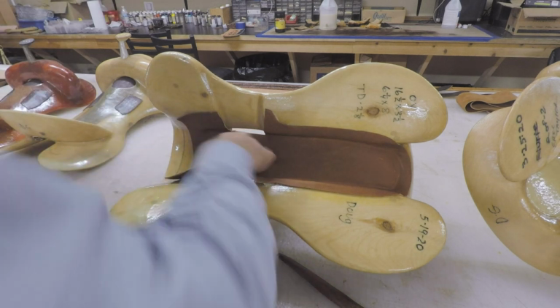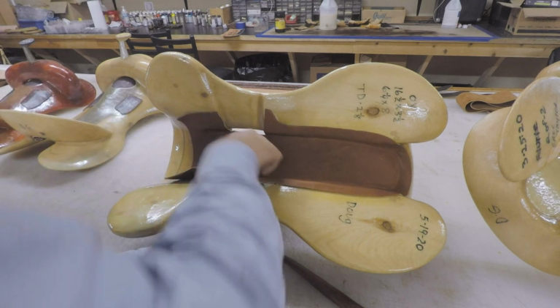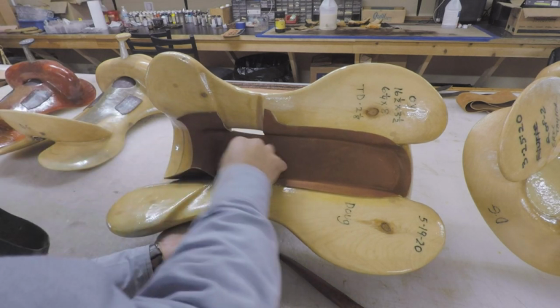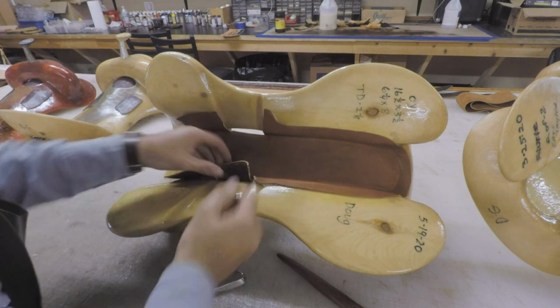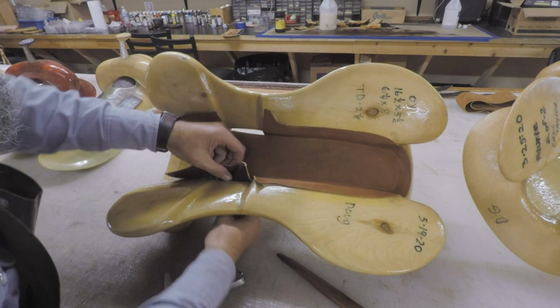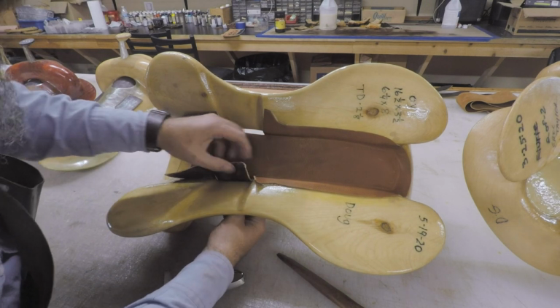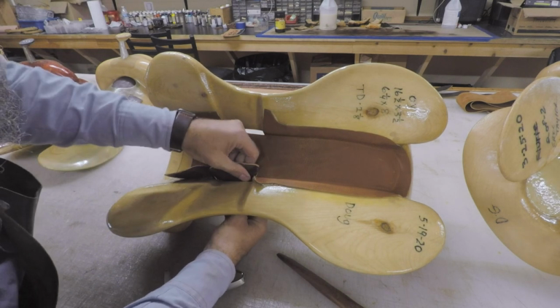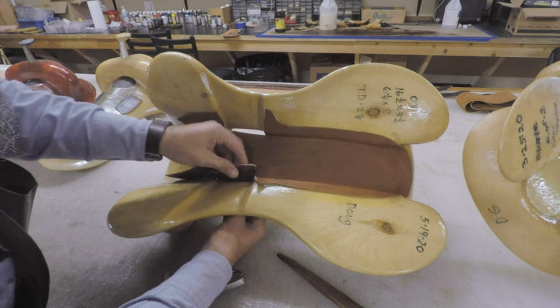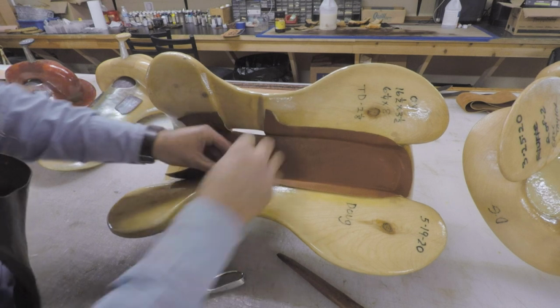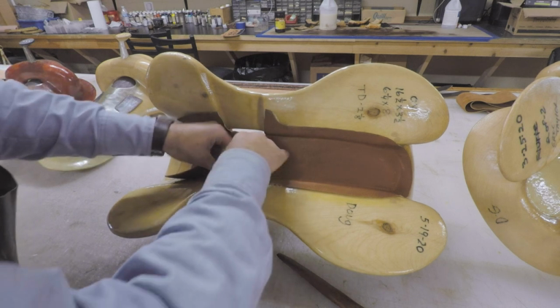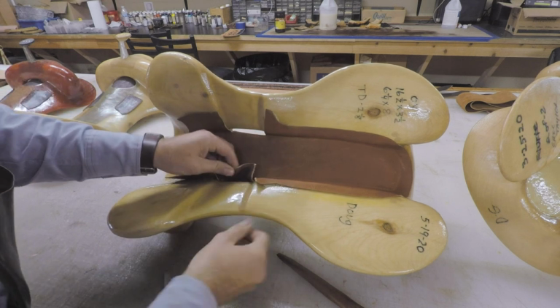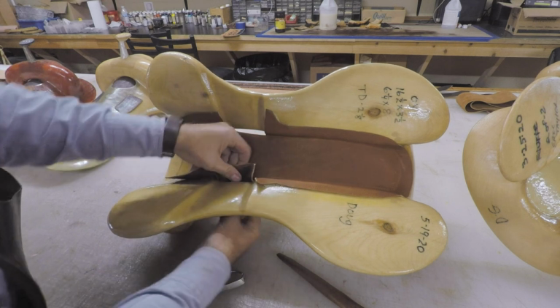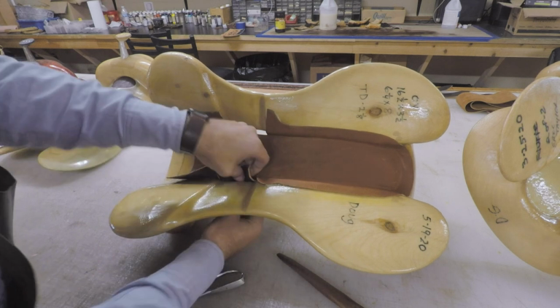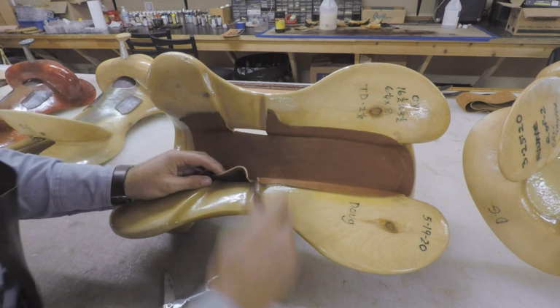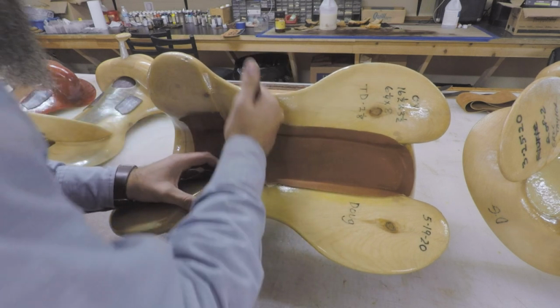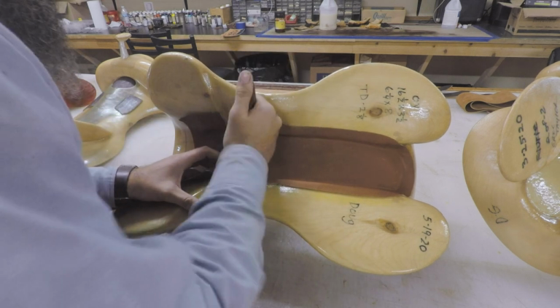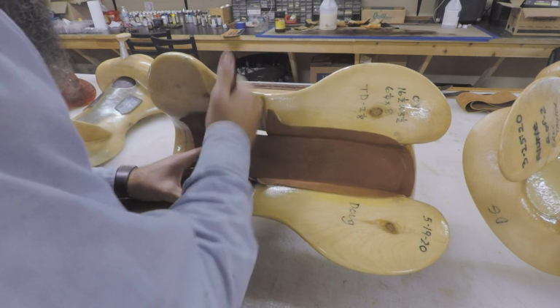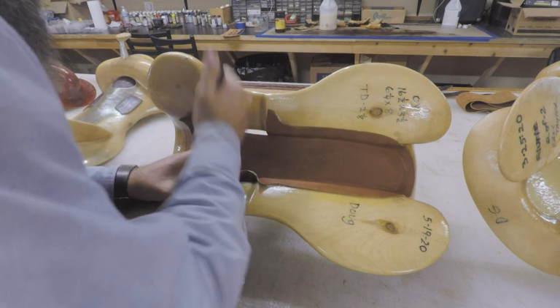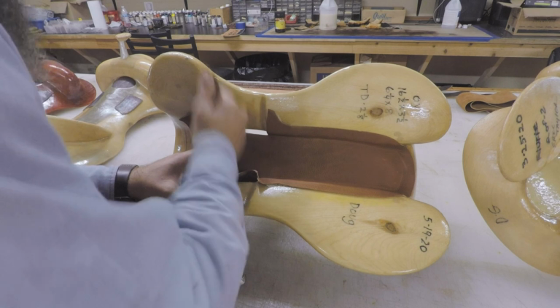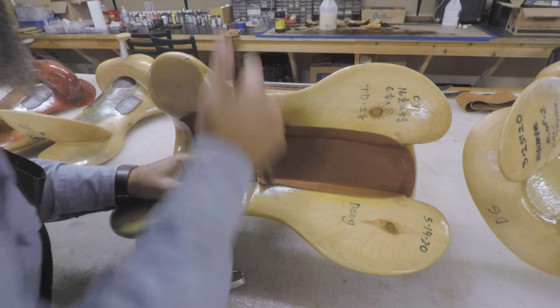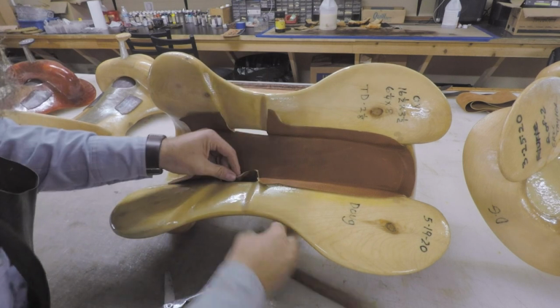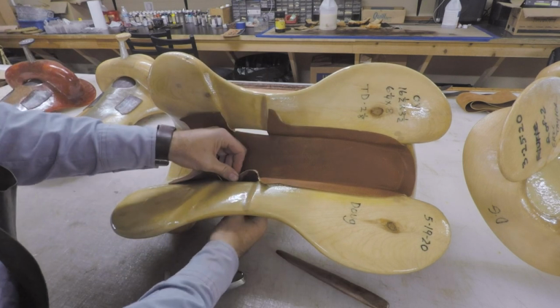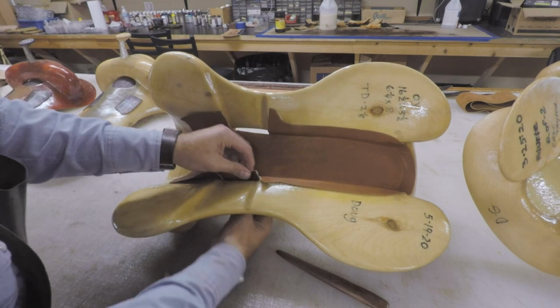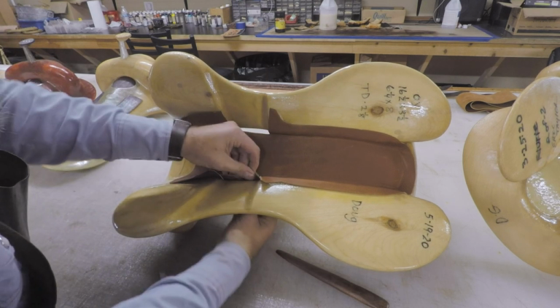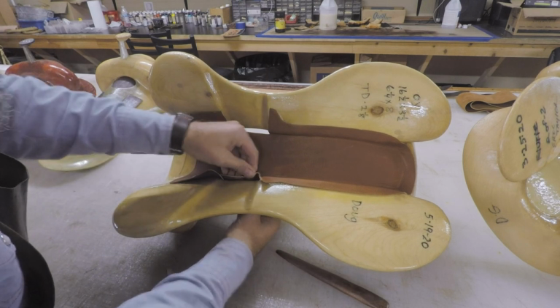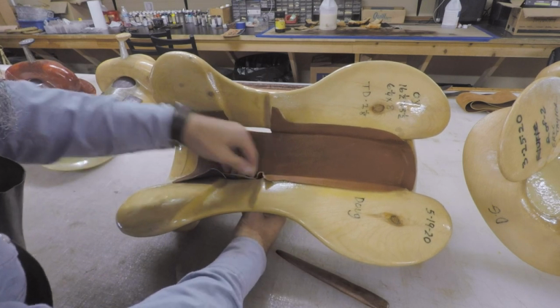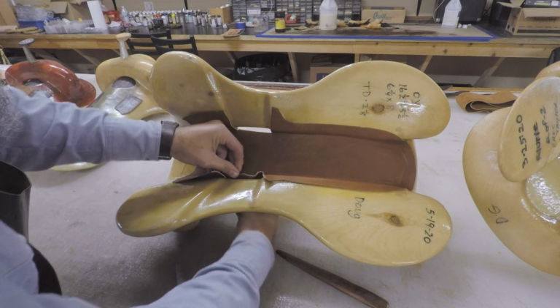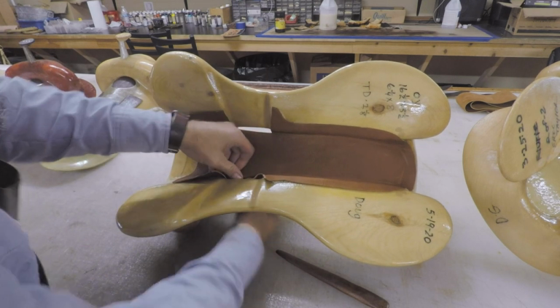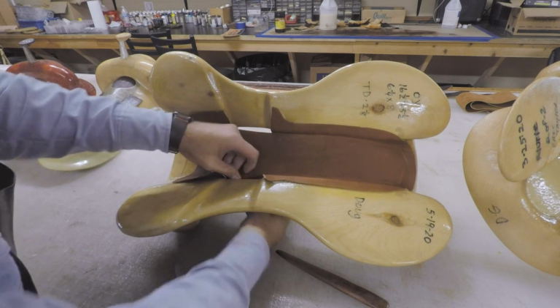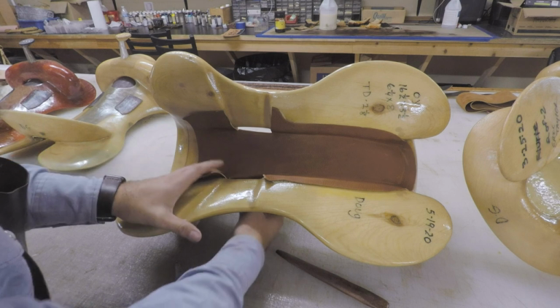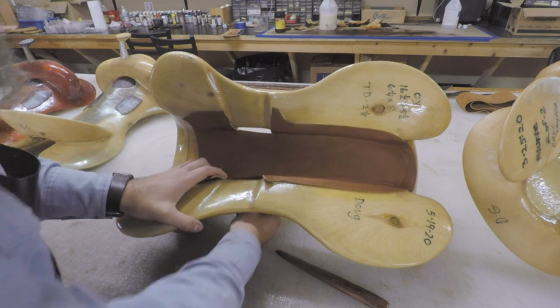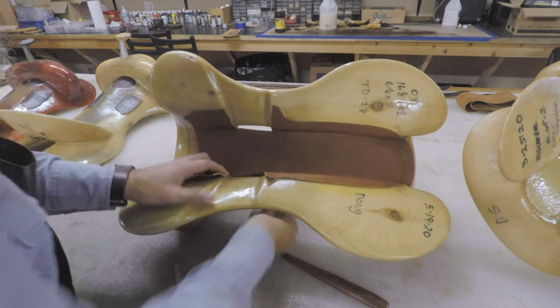This is the first piece of leather that I put on a saddle. I usually do a bunch of them at one time. Then we can get started putting ground seats in — this is a much more involved process.